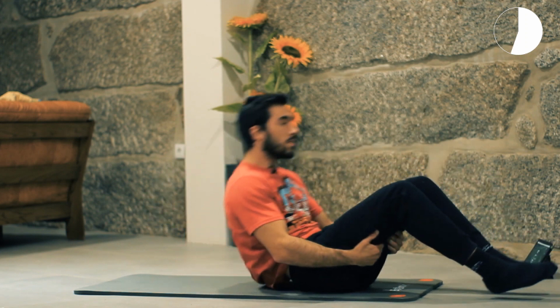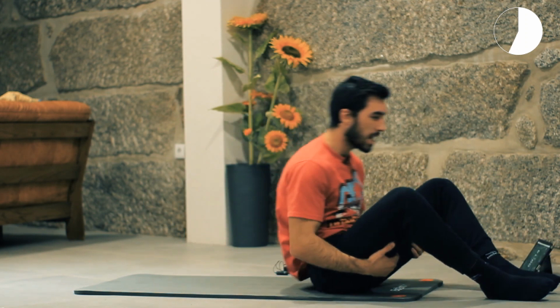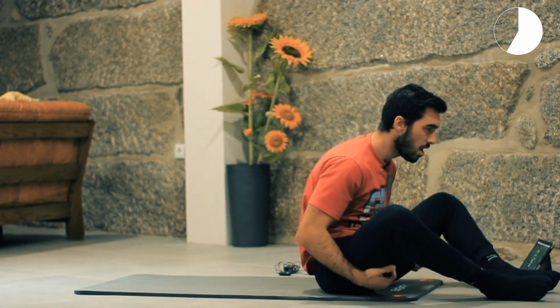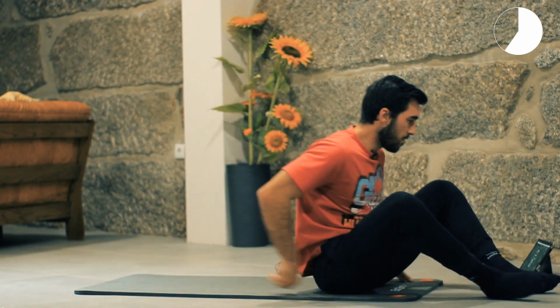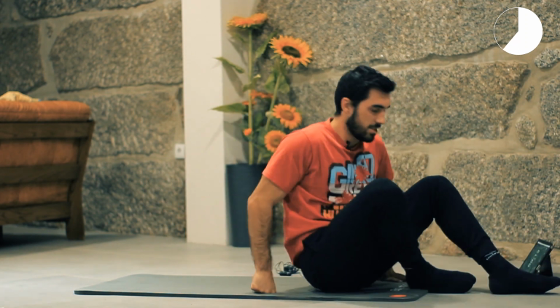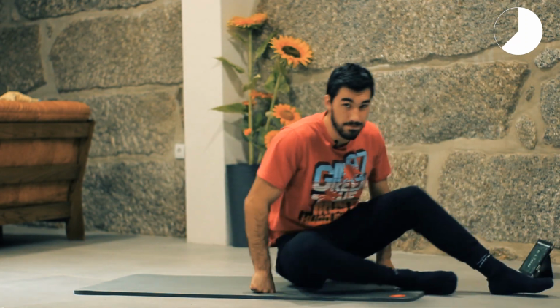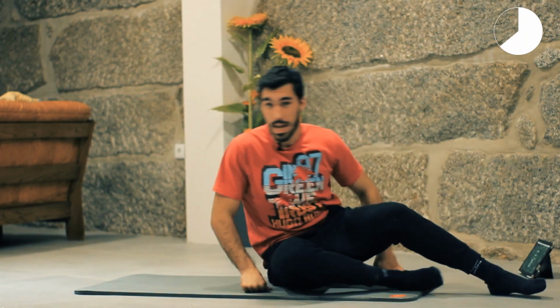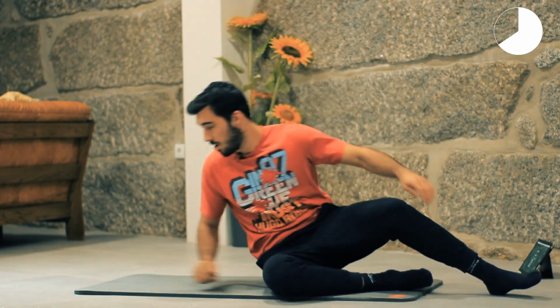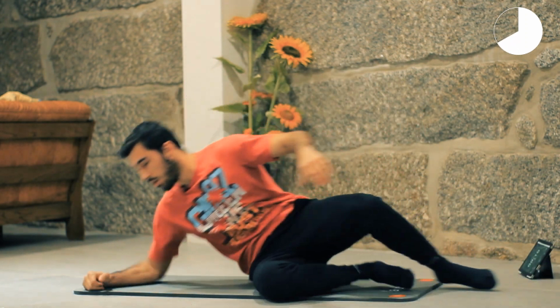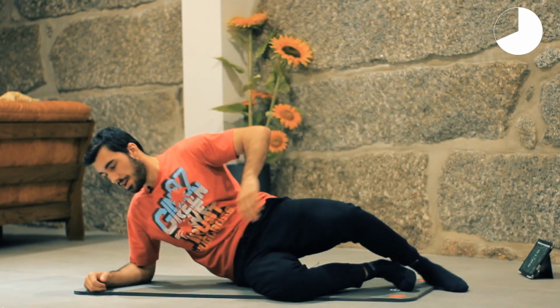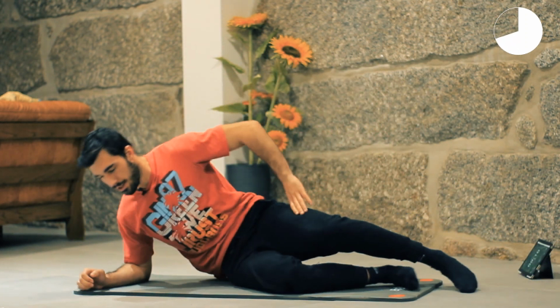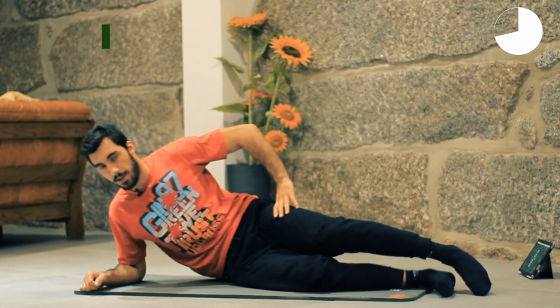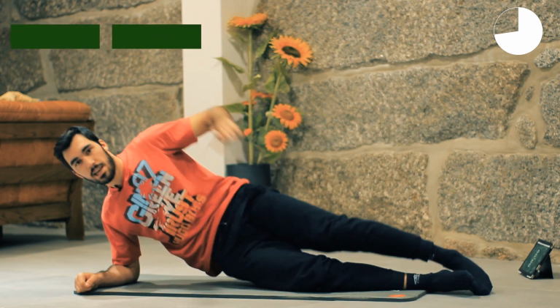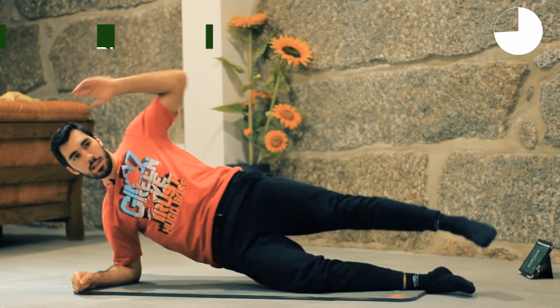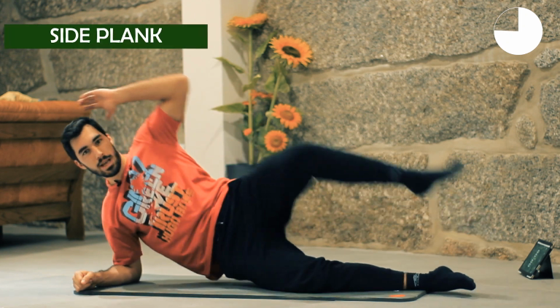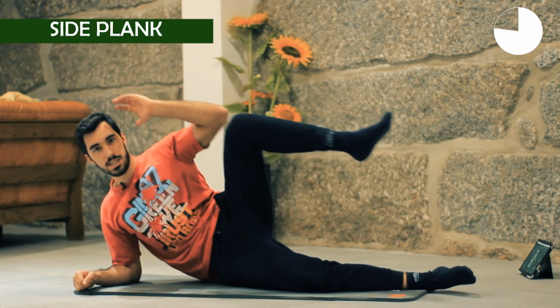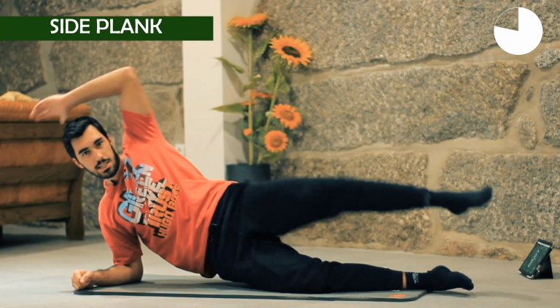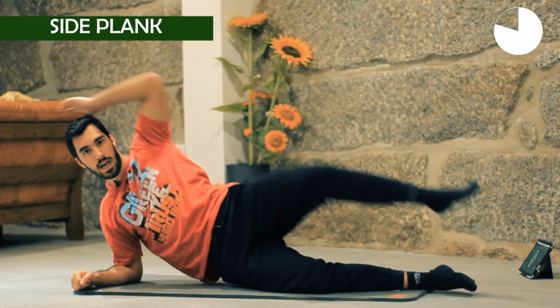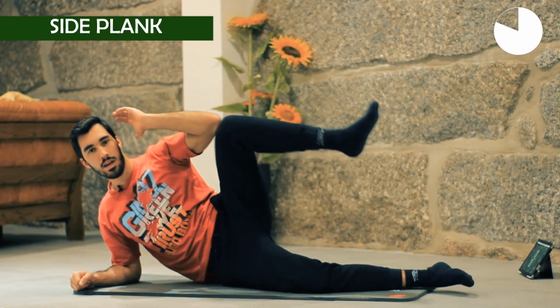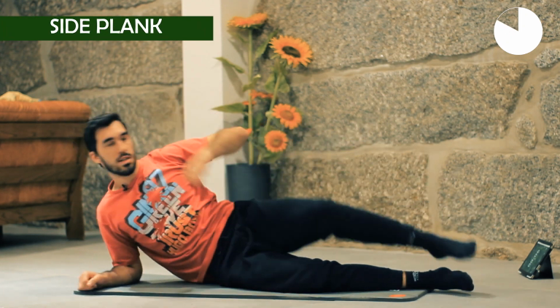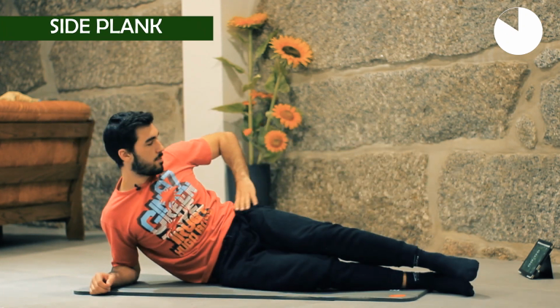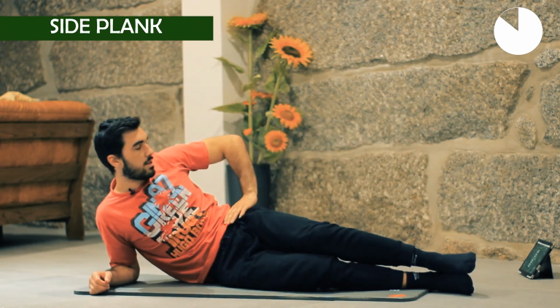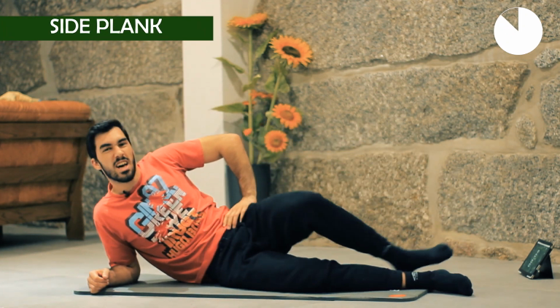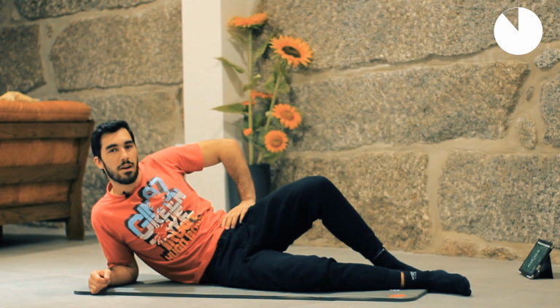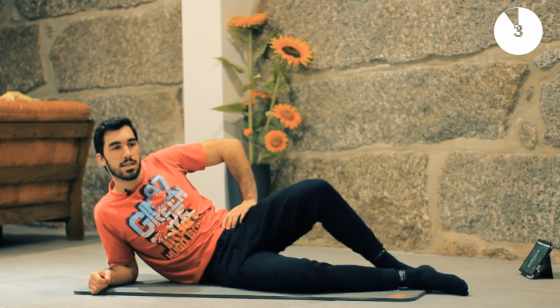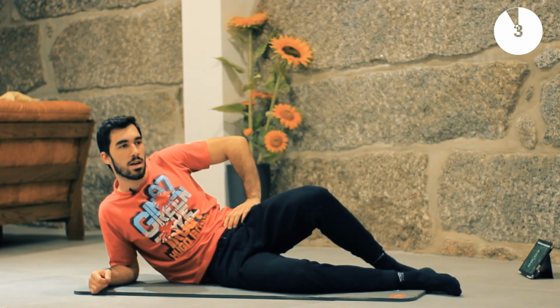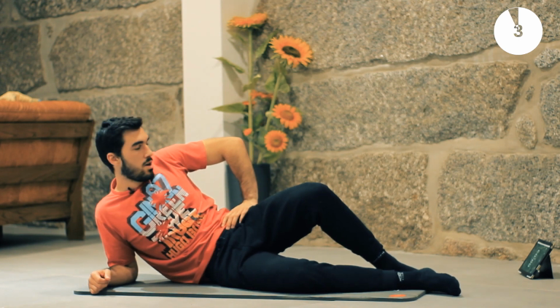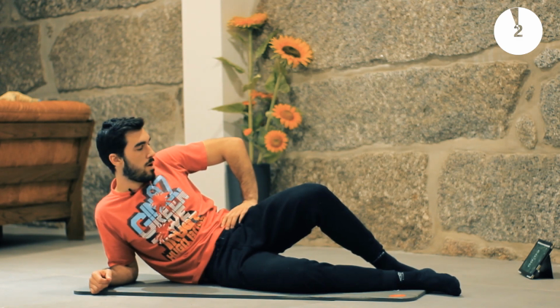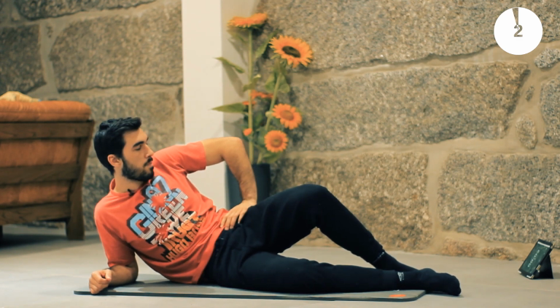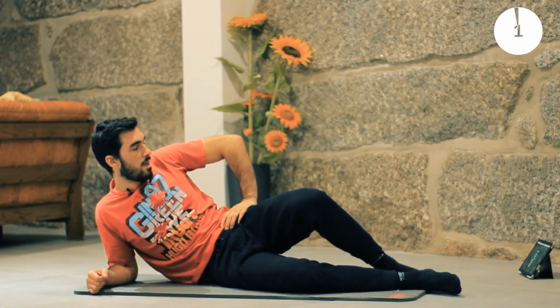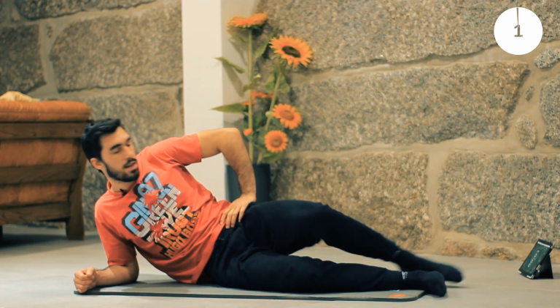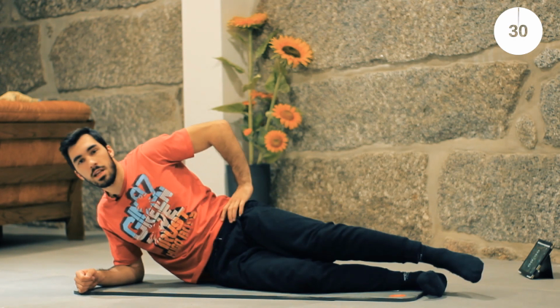After 15 seconds of rest, the next exercise is side plank crunches. Let's prepare — 5 seconds. Get into position and let's go.